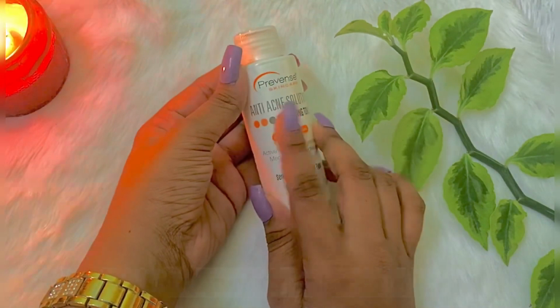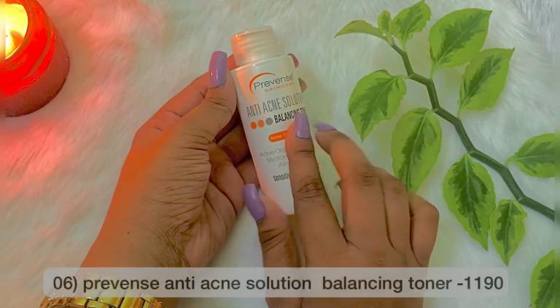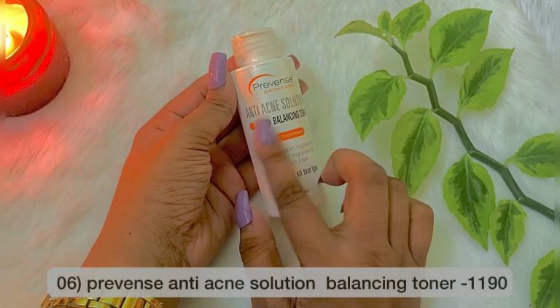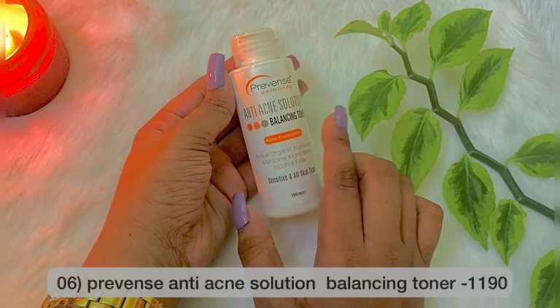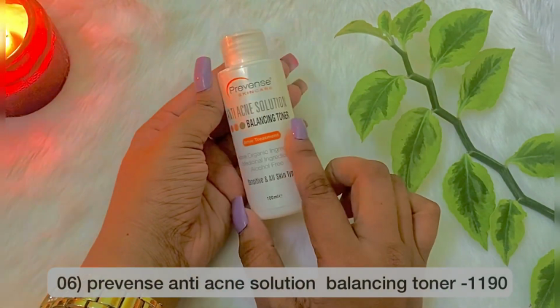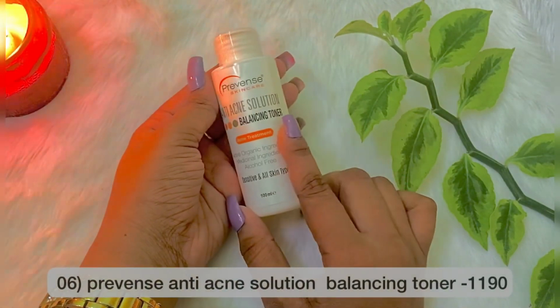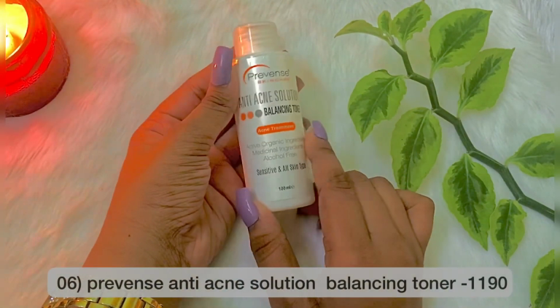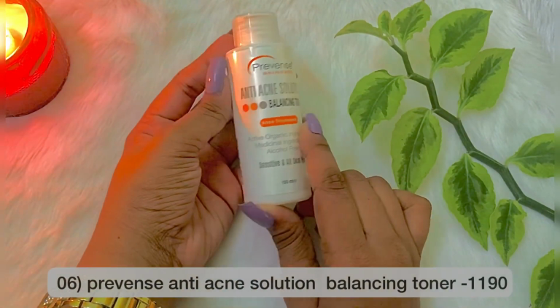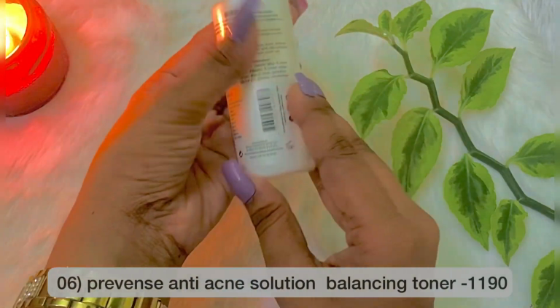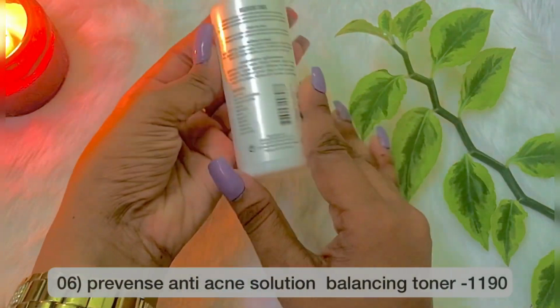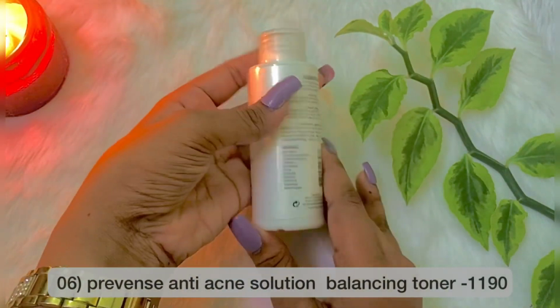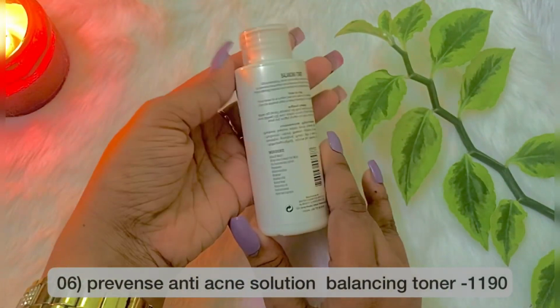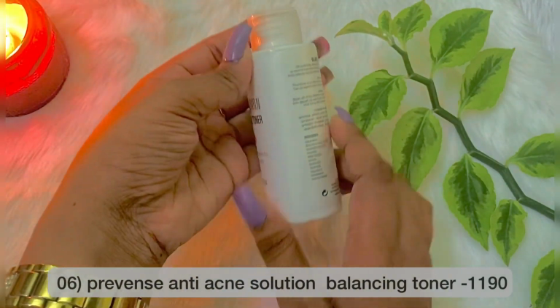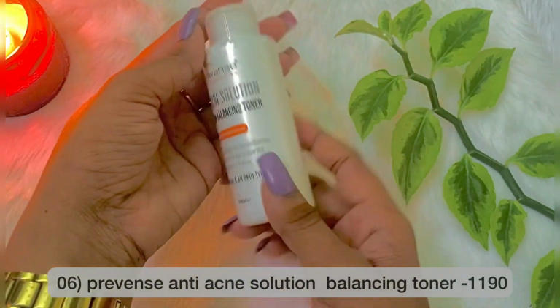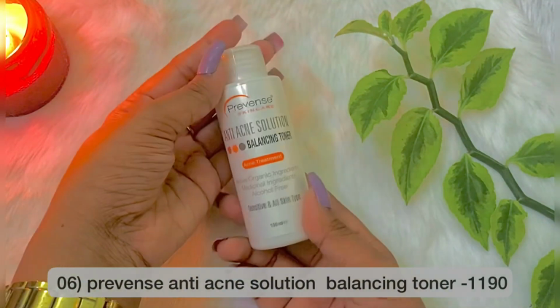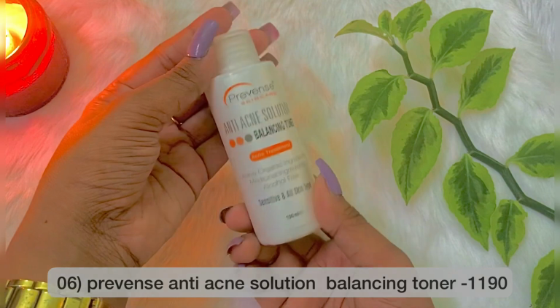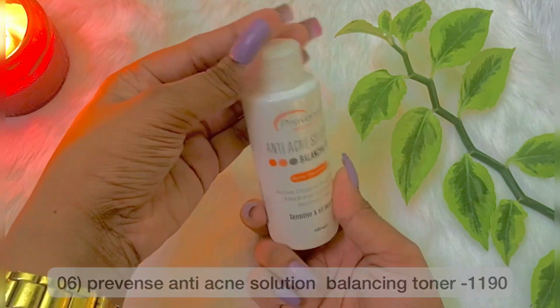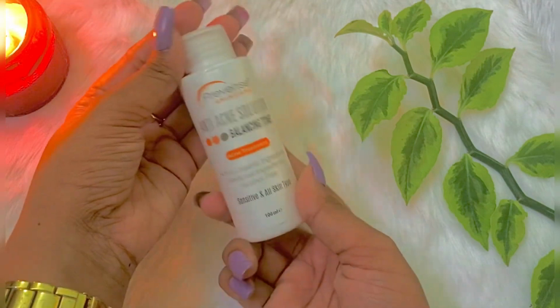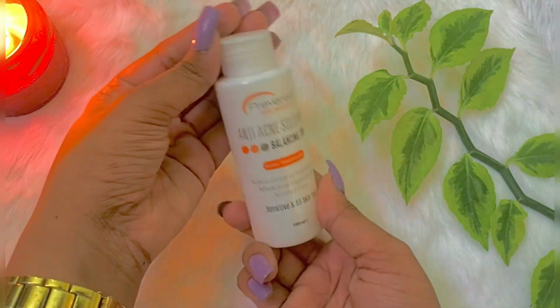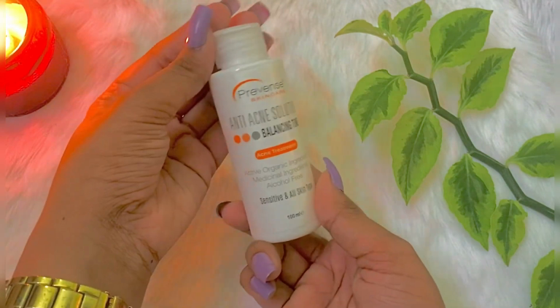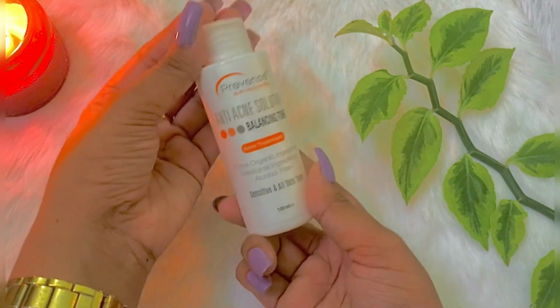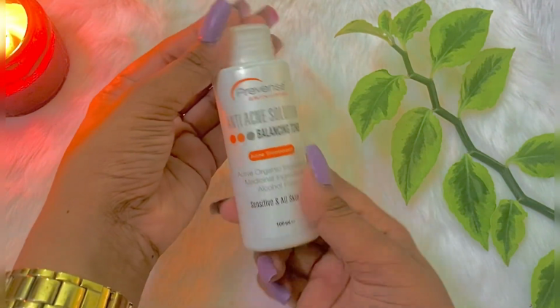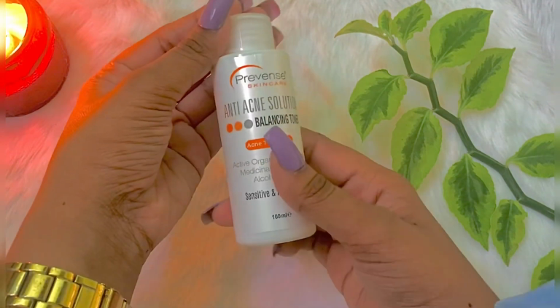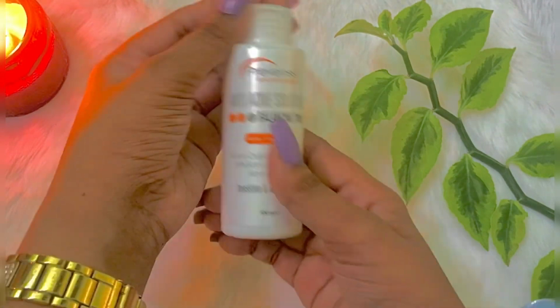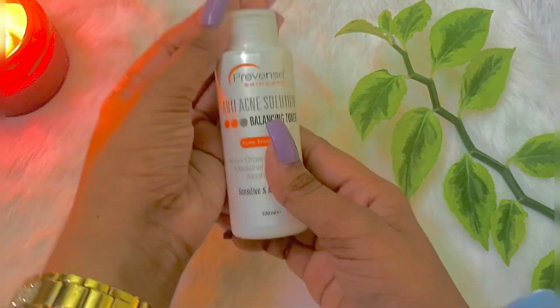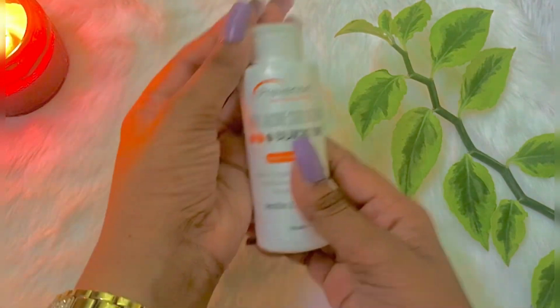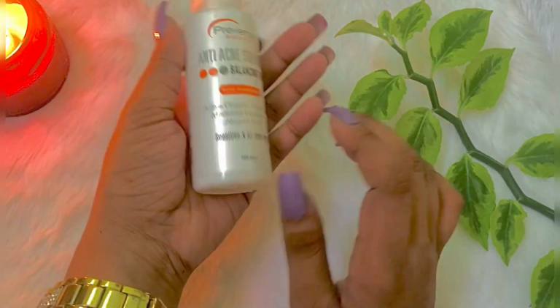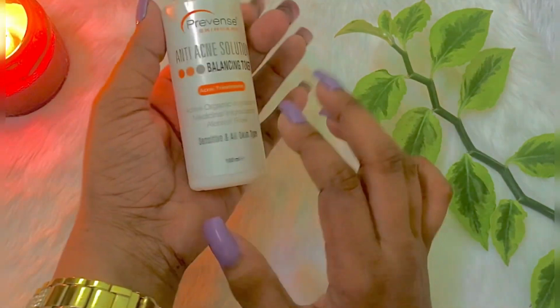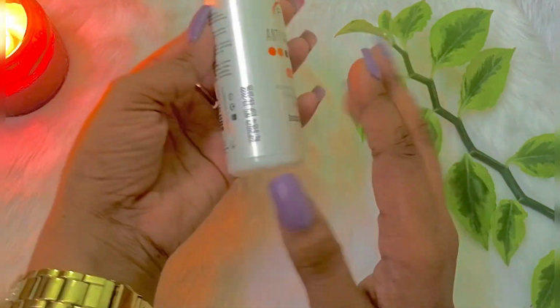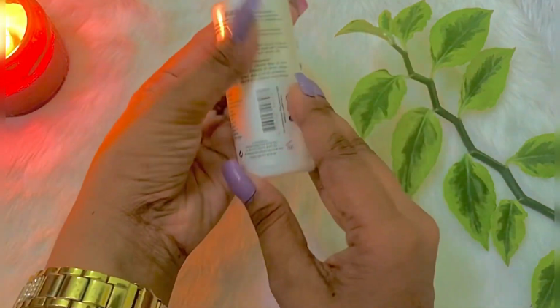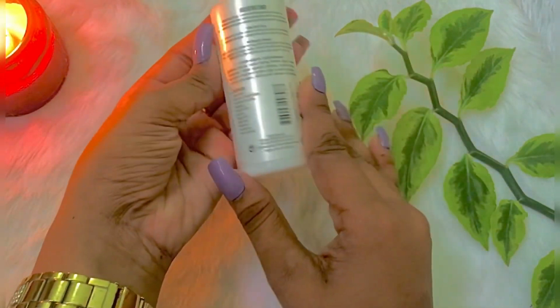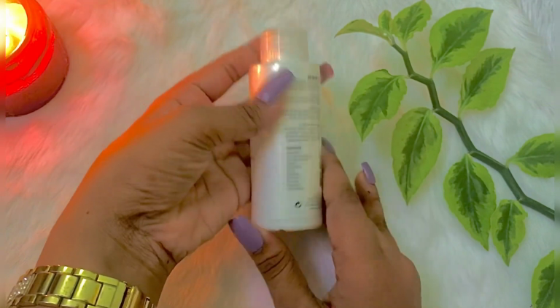We will also look at the previous product range of anti-acne solution balancing toner. You can use this for pimples and acne-prone skin.